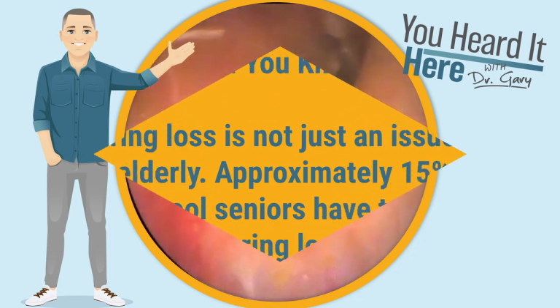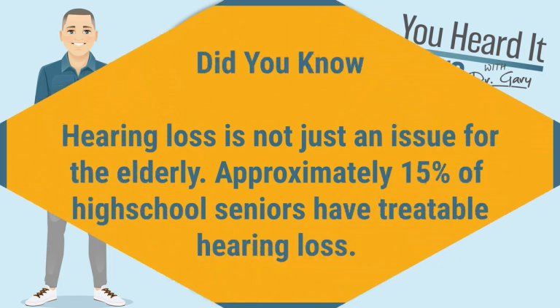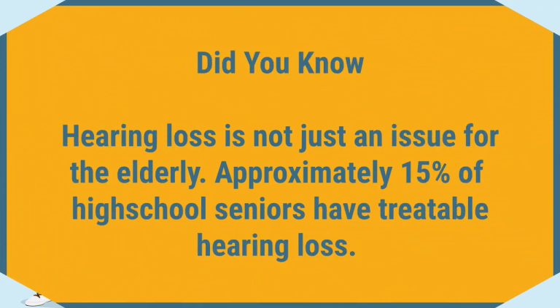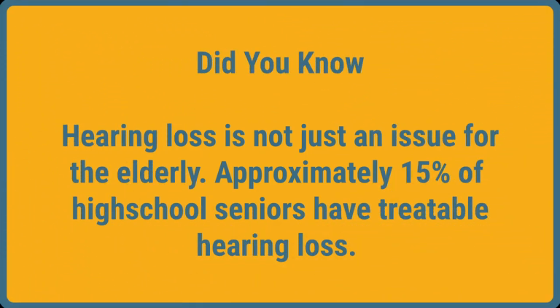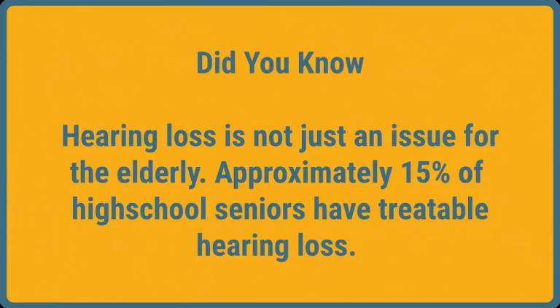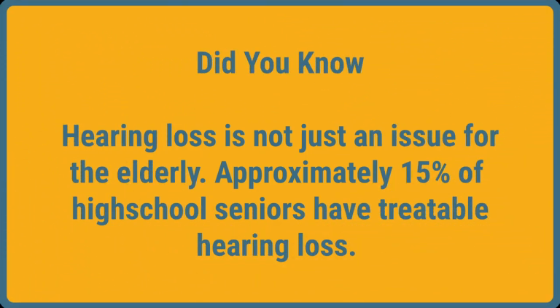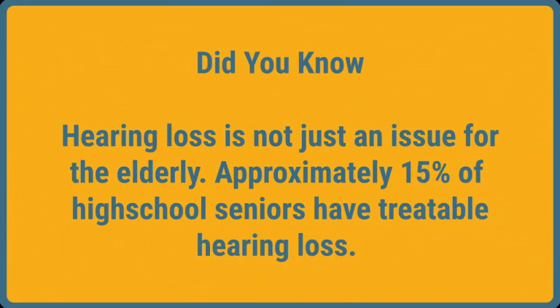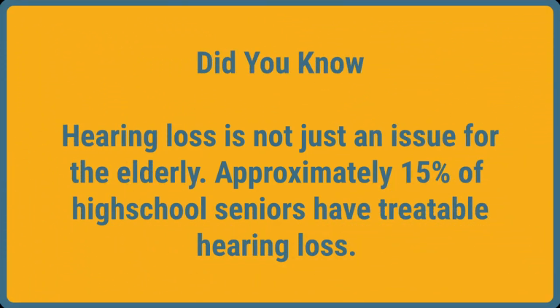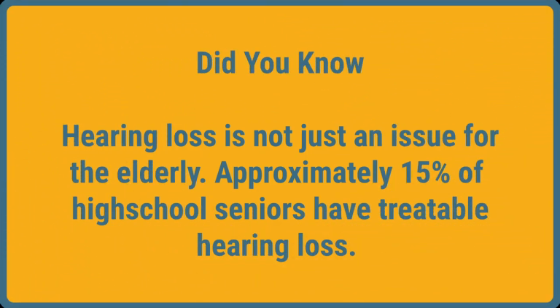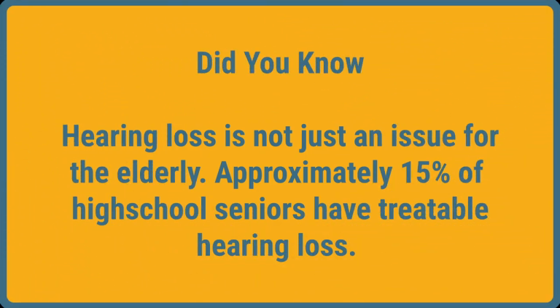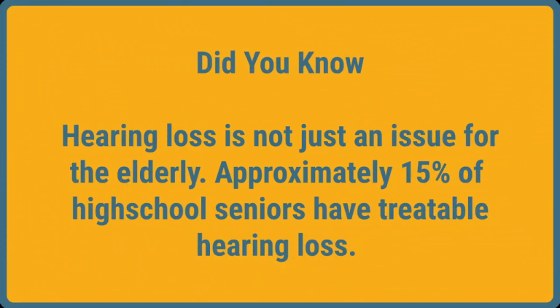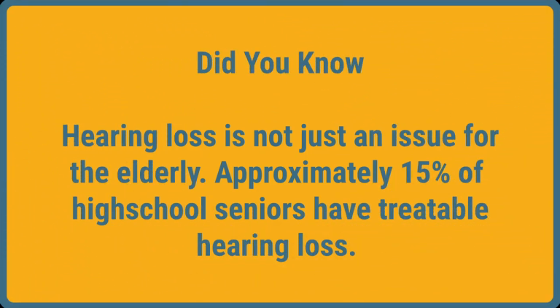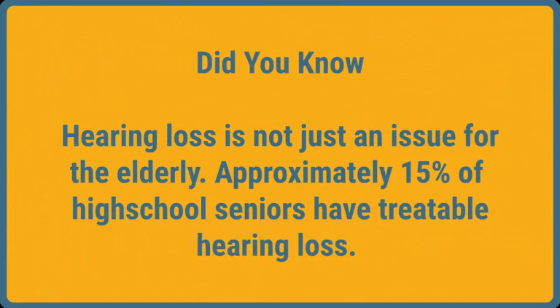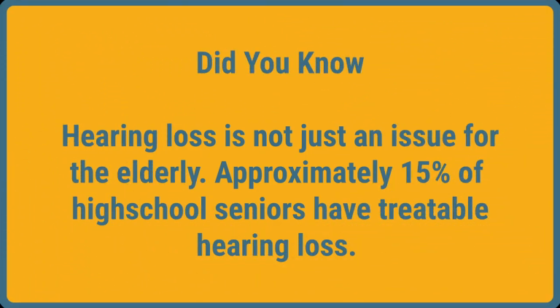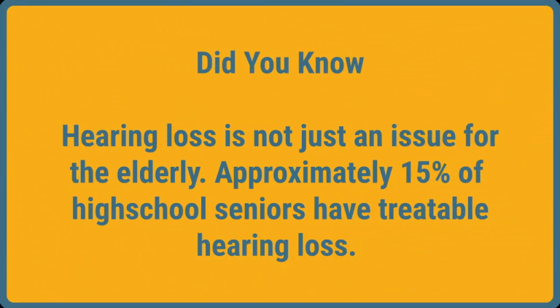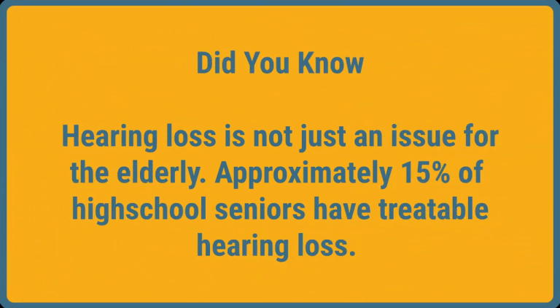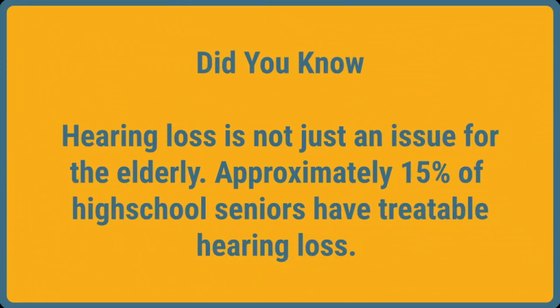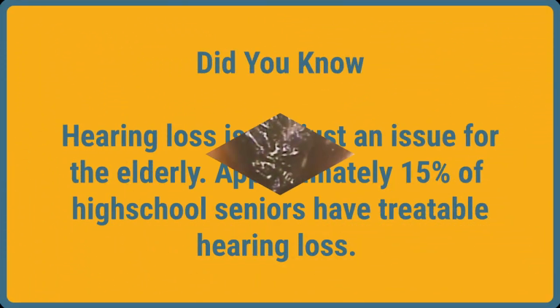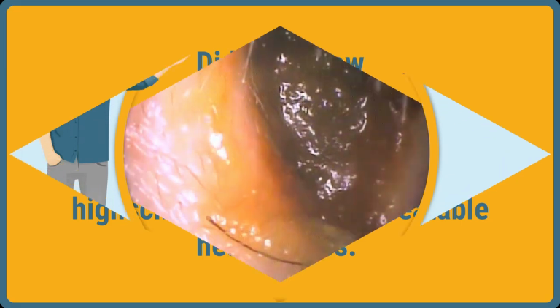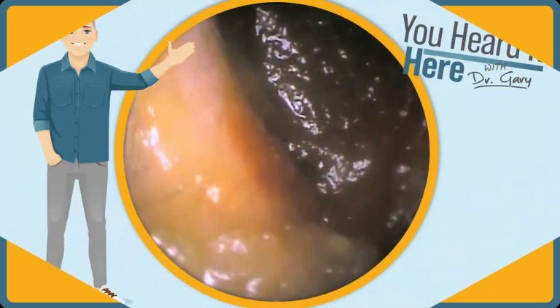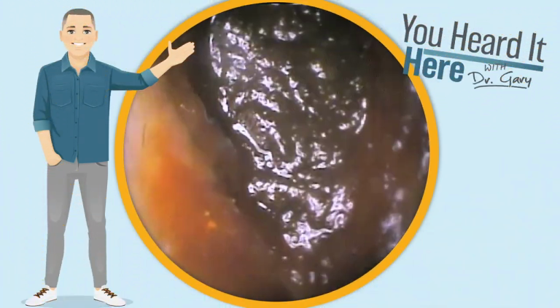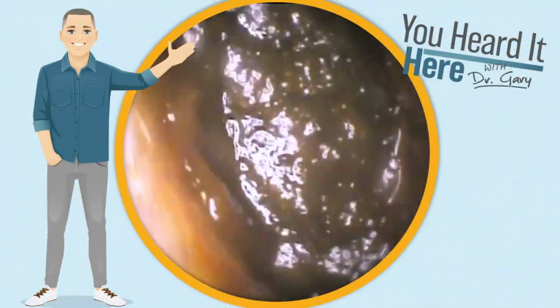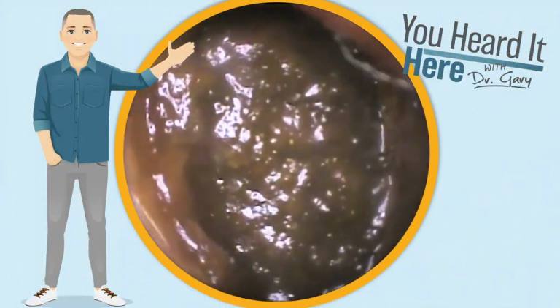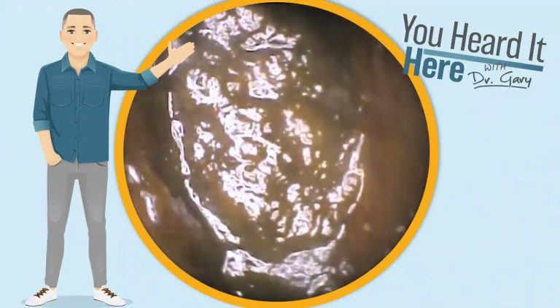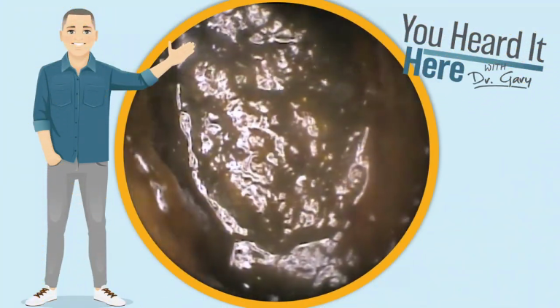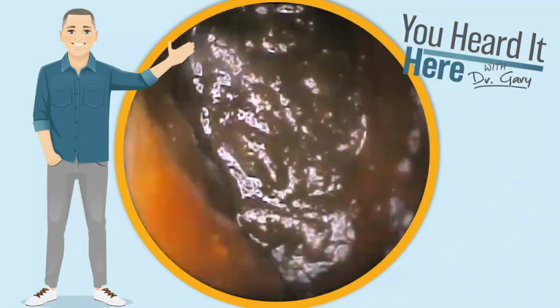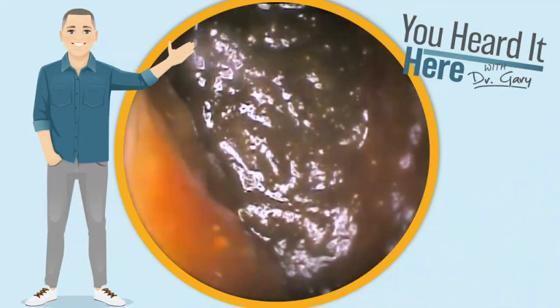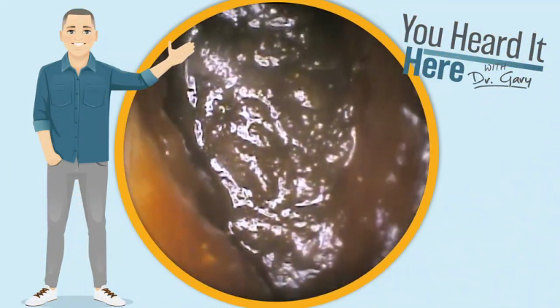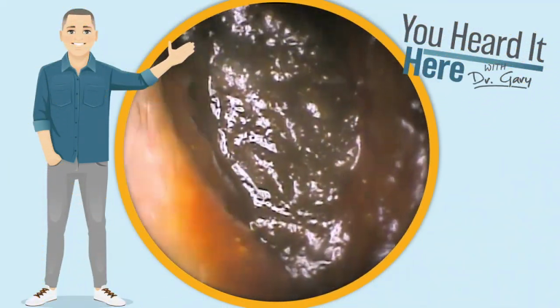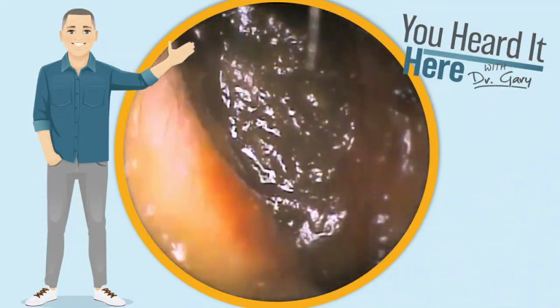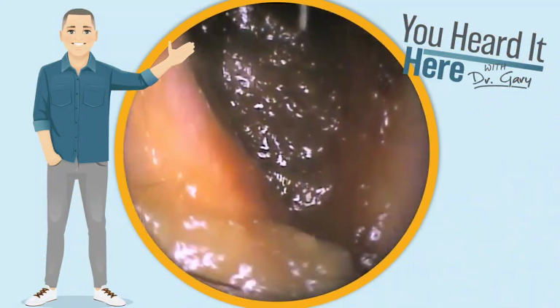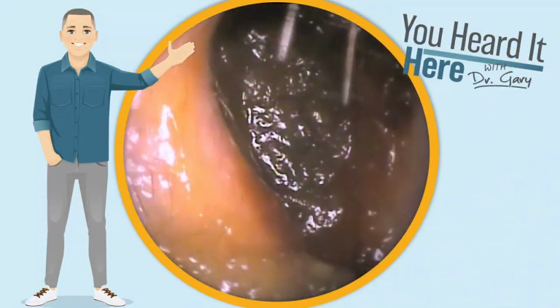Did you know hearing loss is not just an issue for the elderly? Nearly 15% of high school seniors suffer from a treatable hearing loss.